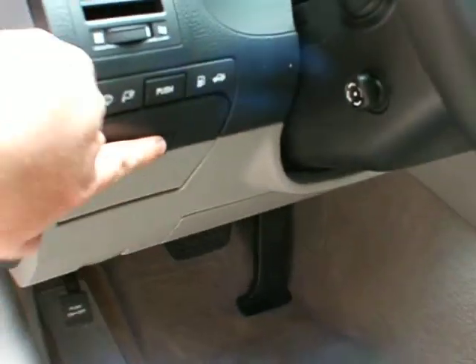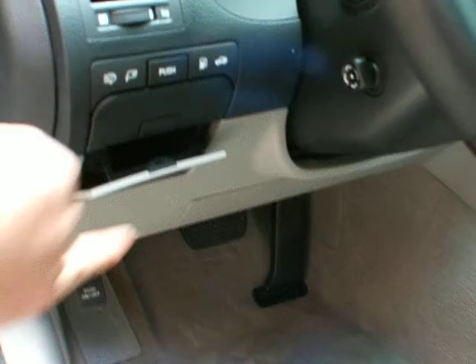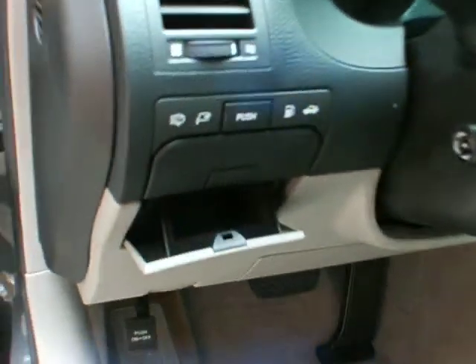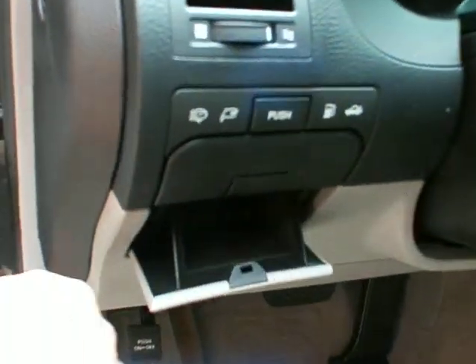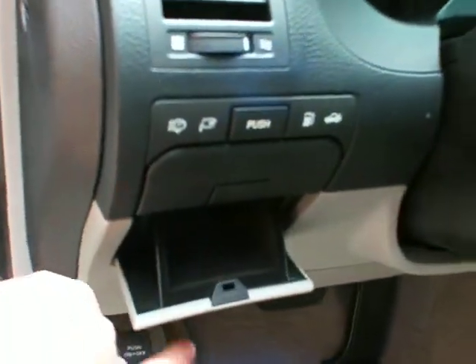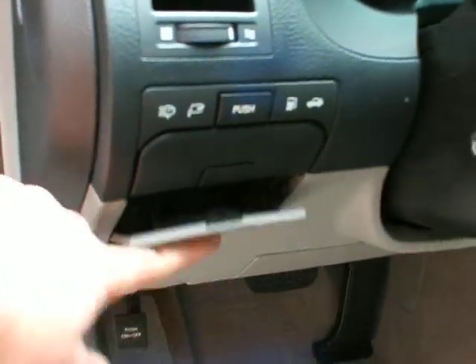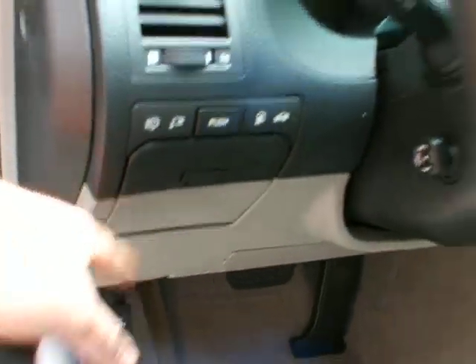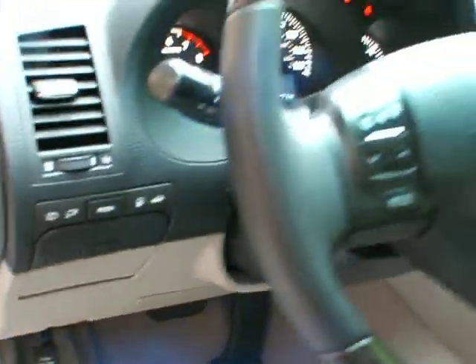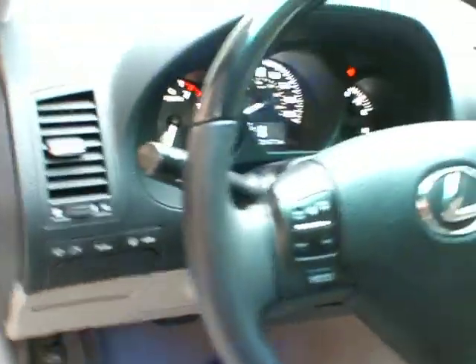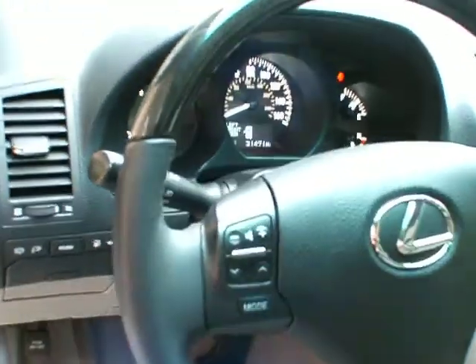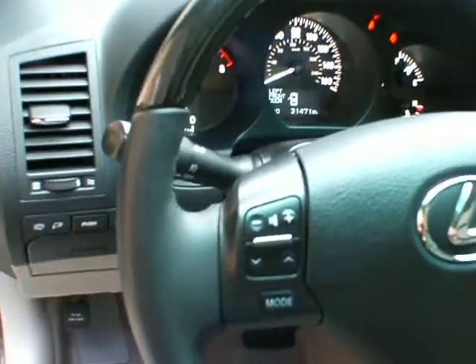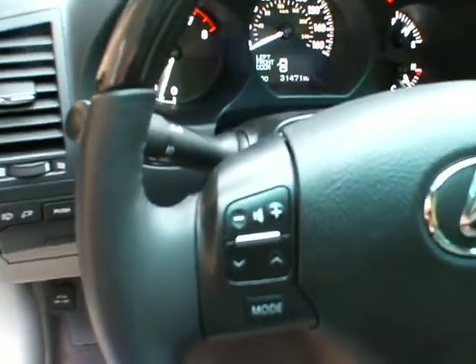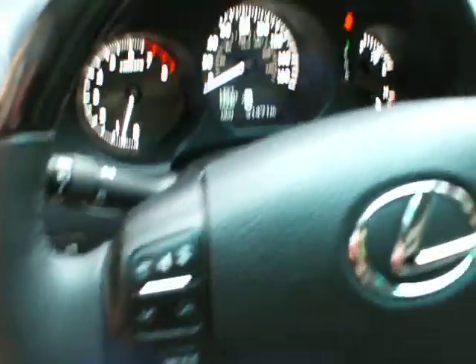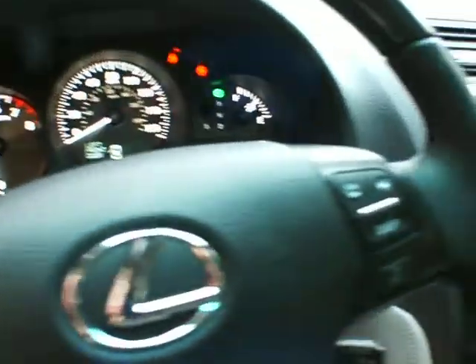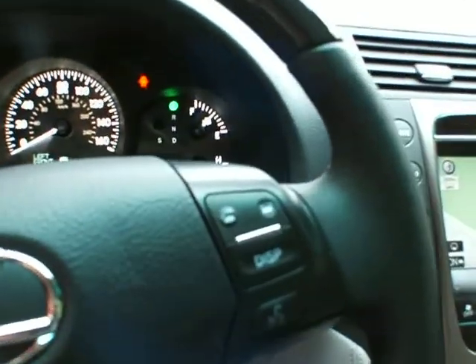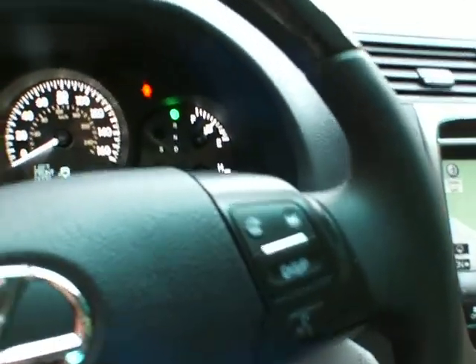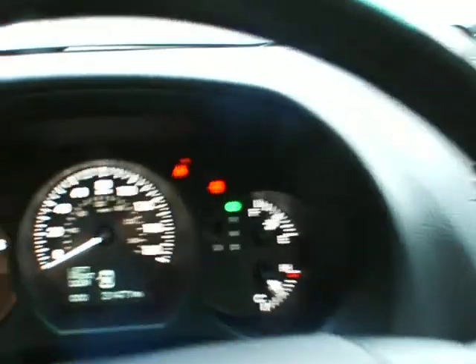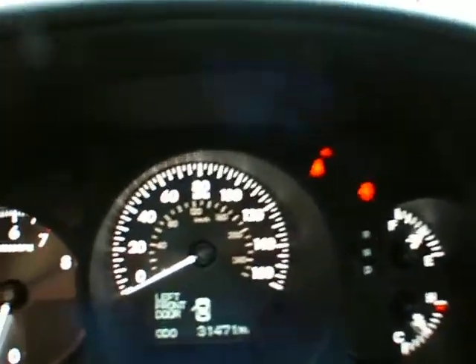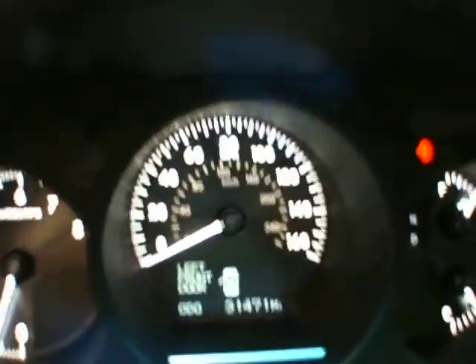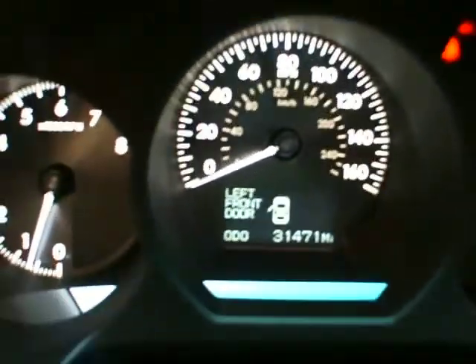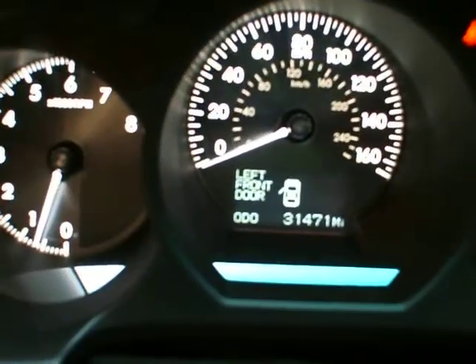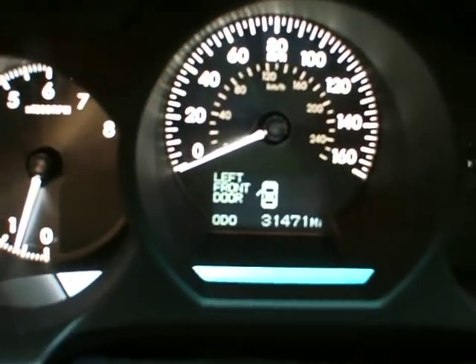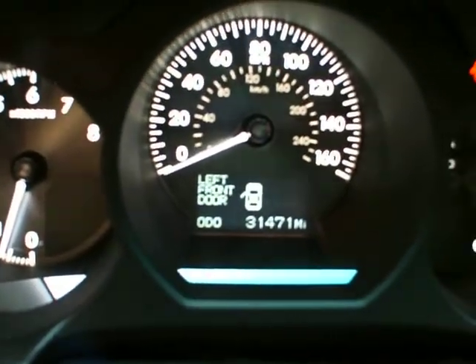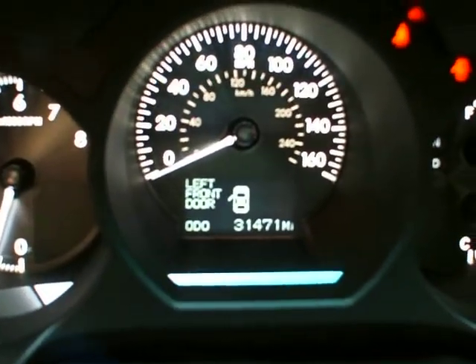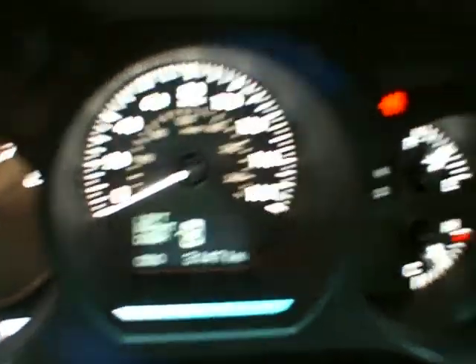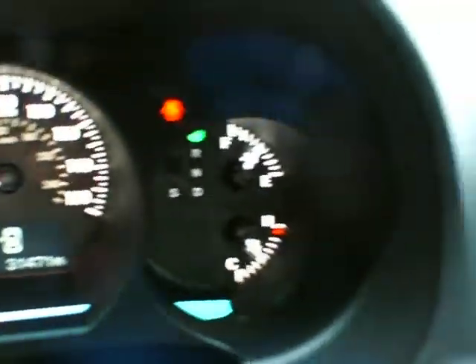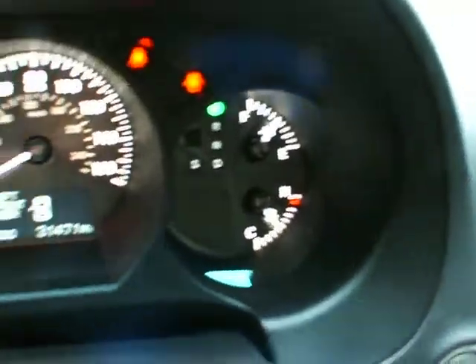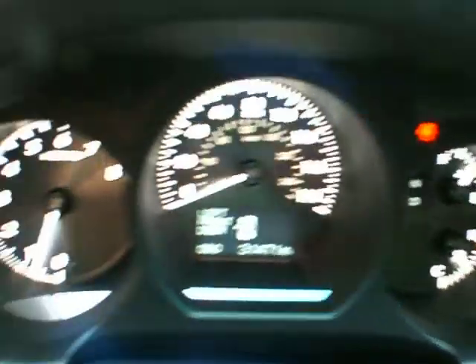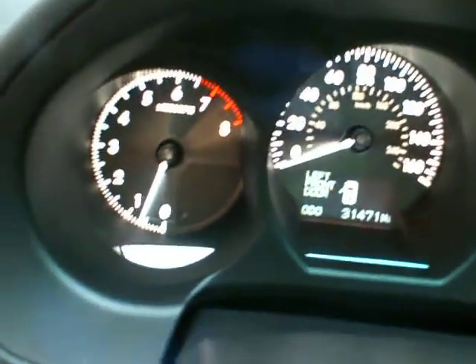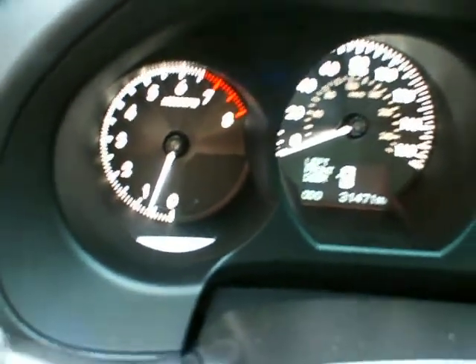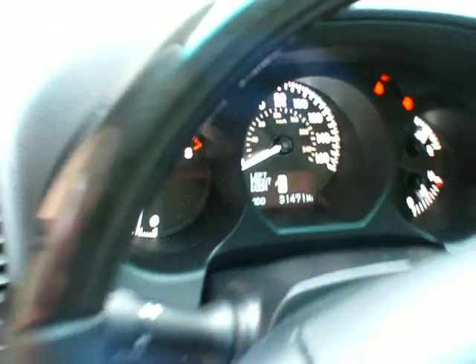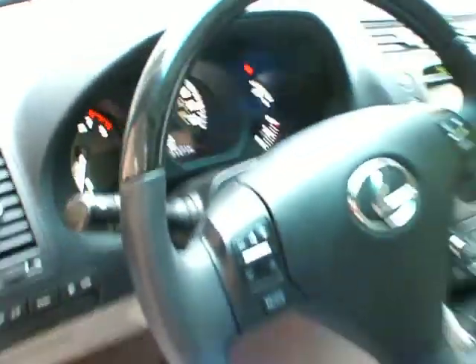I also have a little coin collector here. You get your stereo controls on the steering wheel. 31,471 is the actual mileage. This vehicle is running and there are no check engine lights on.